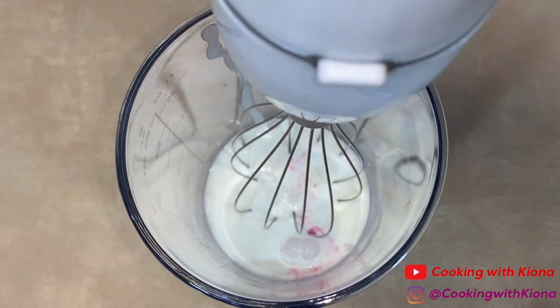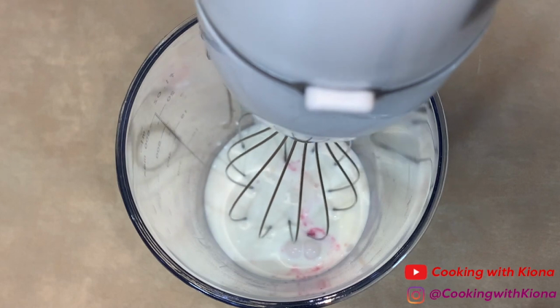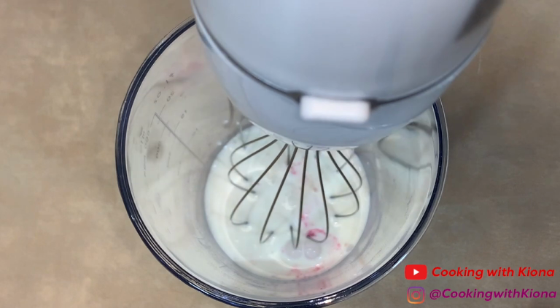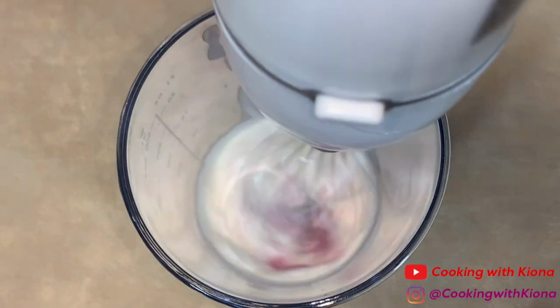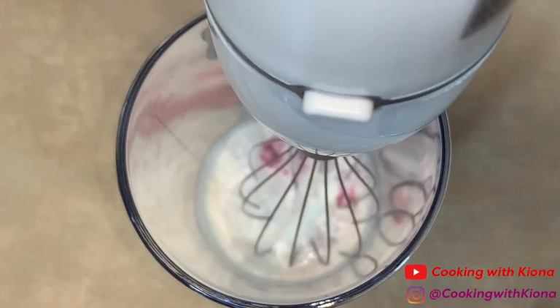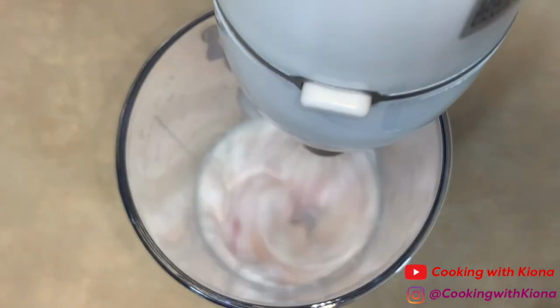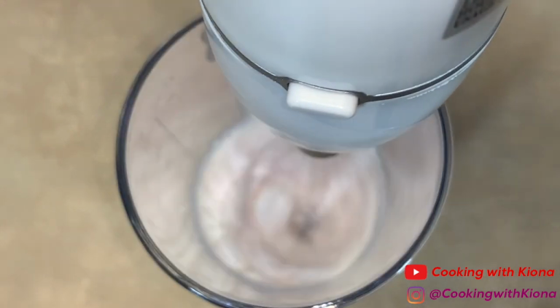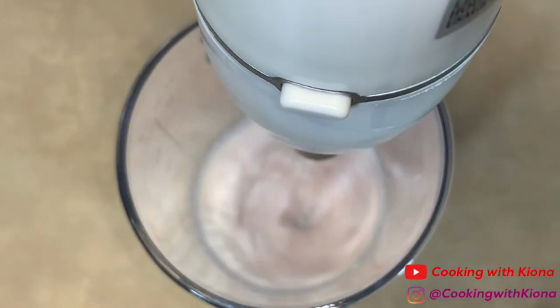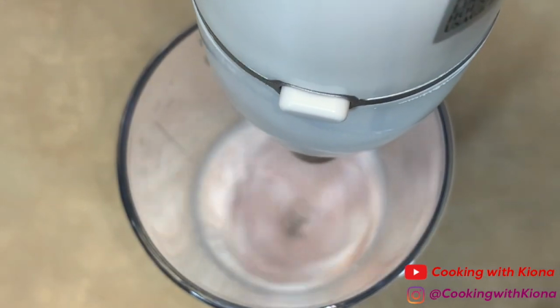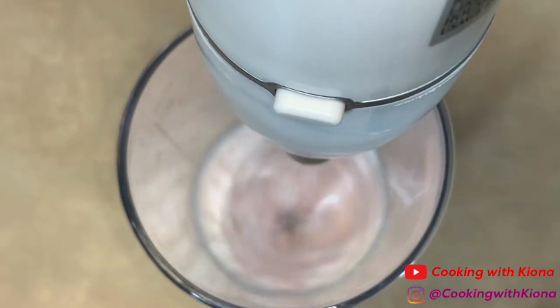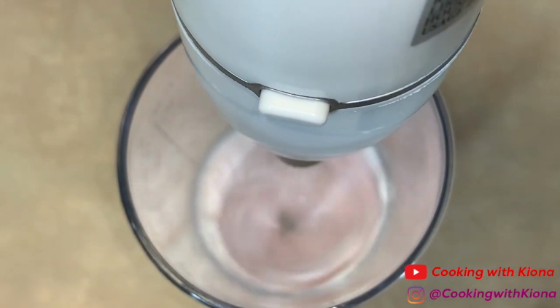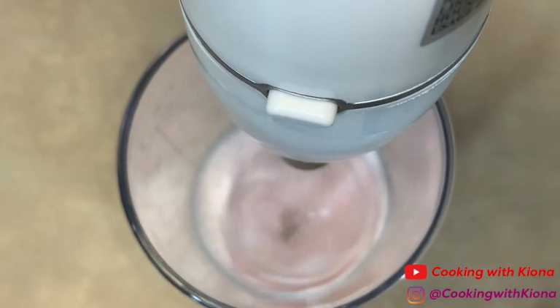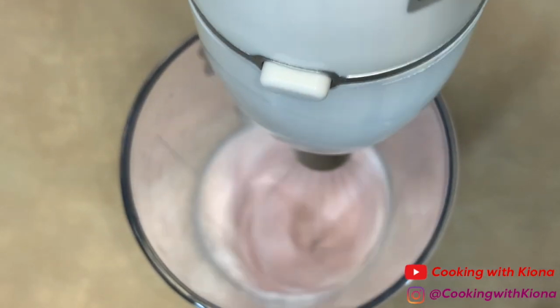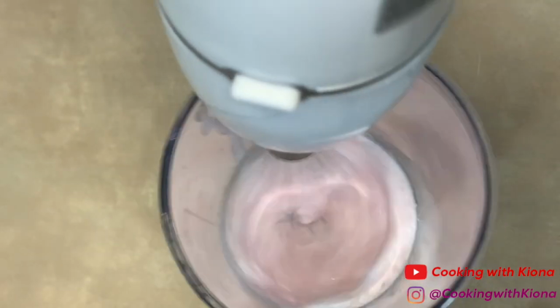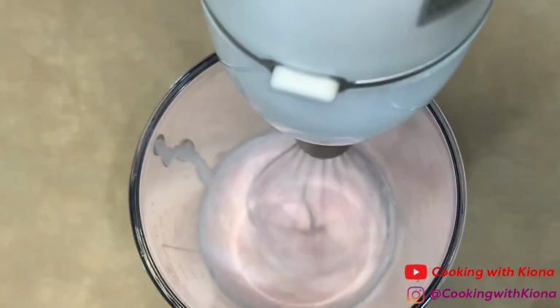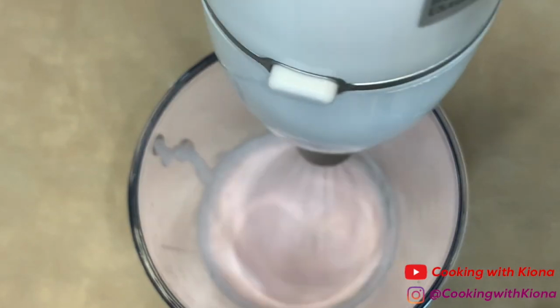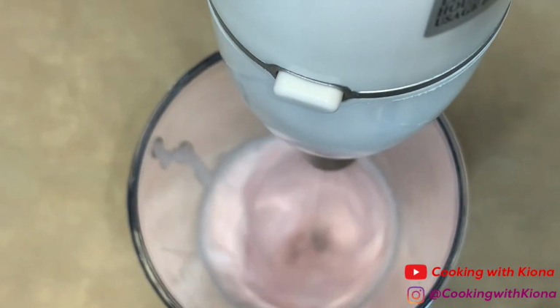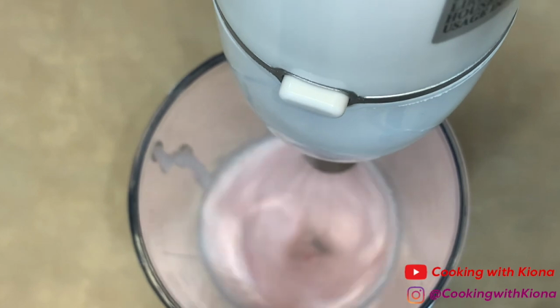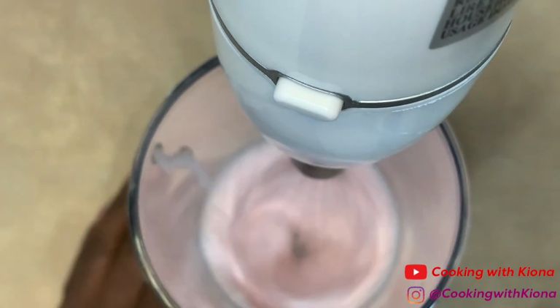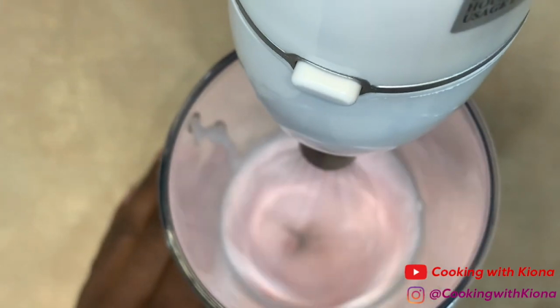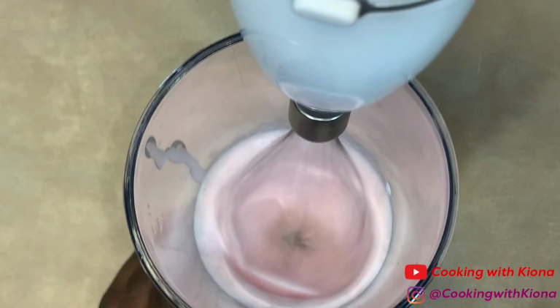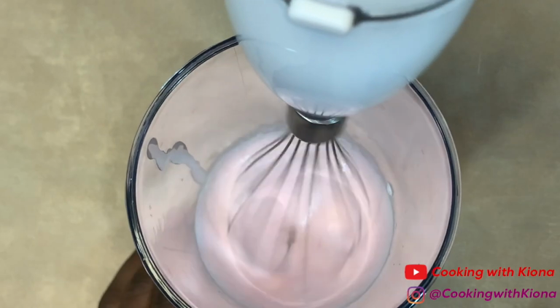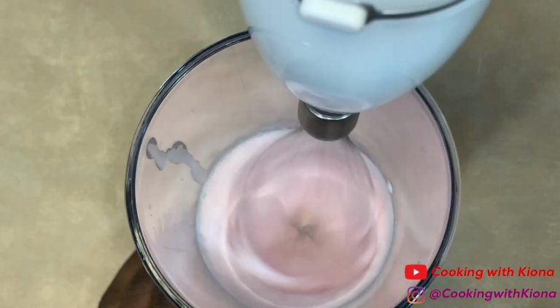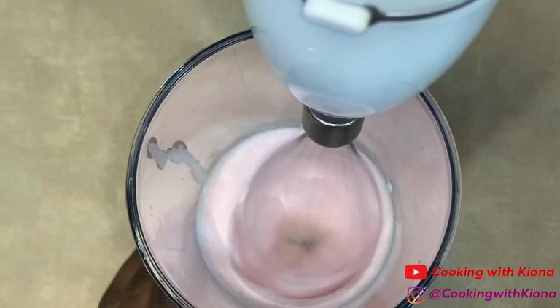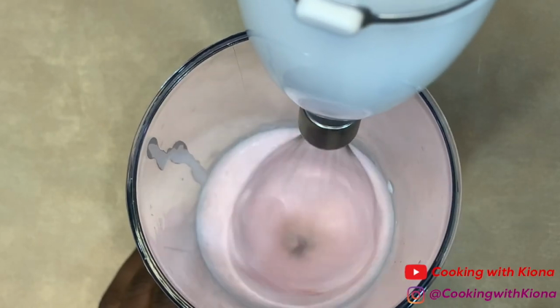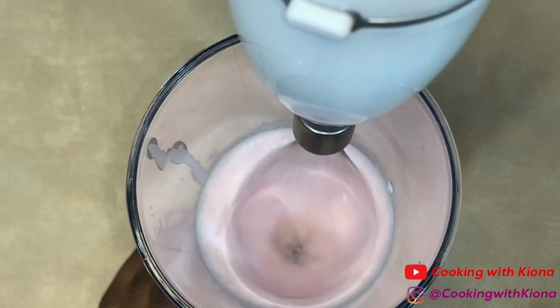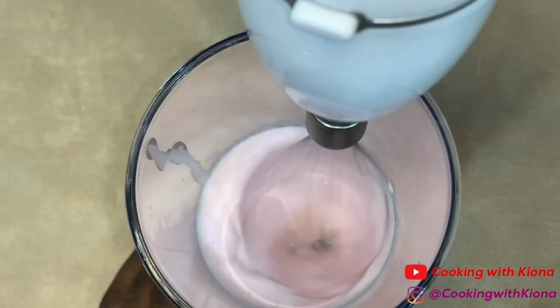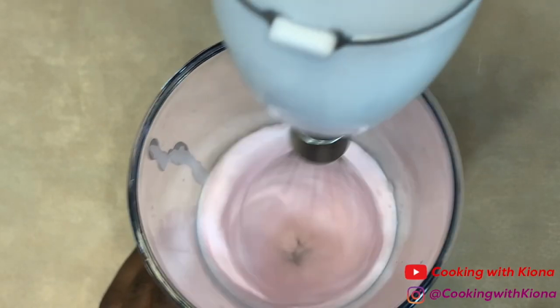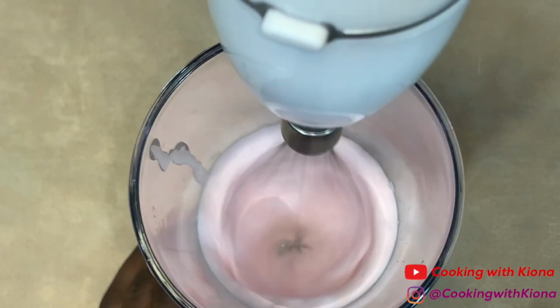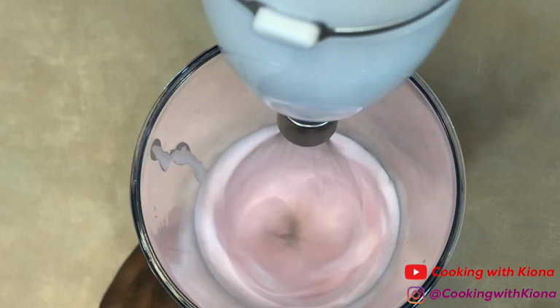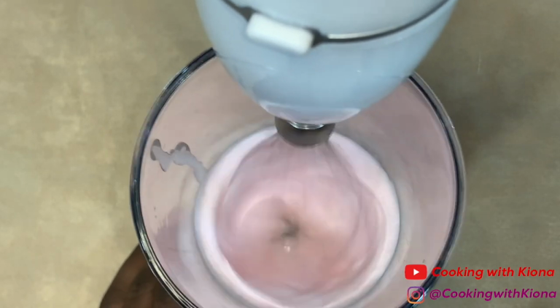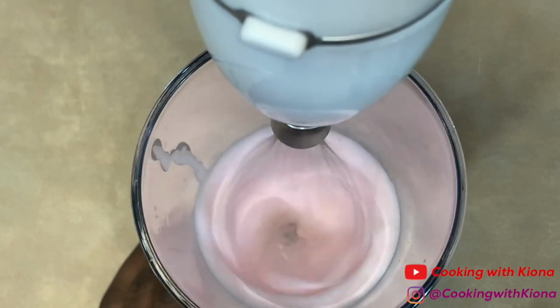Whip everything together until you can form soft peaks. To do this, I'm using an immersion blender, but you can always just use a regular whisk or a hand mixer.